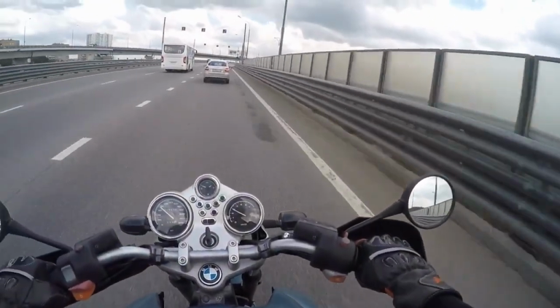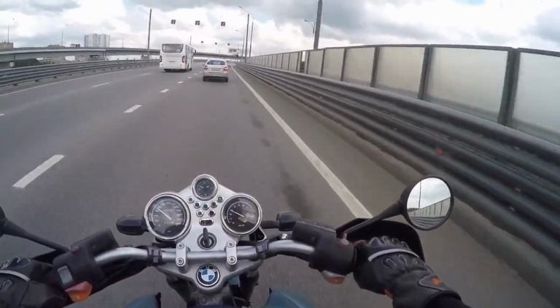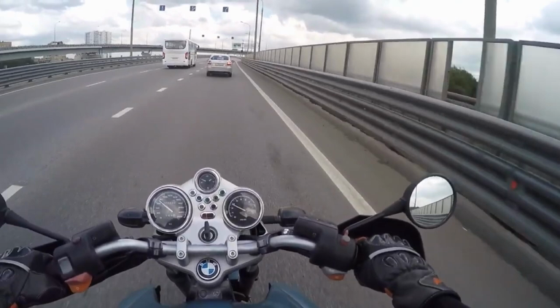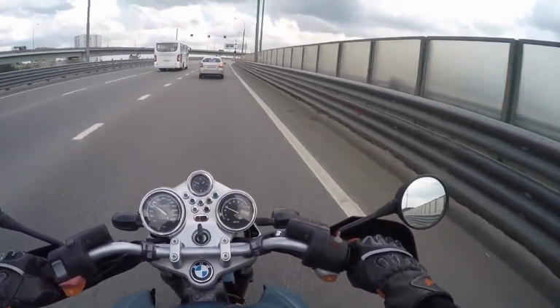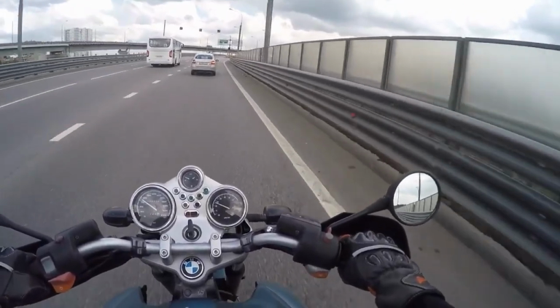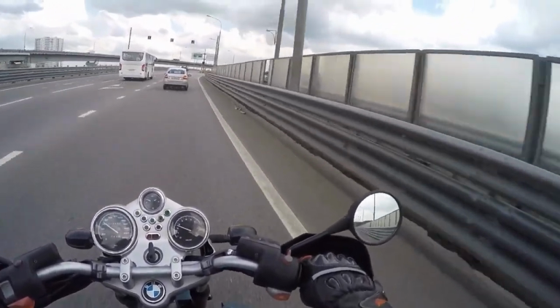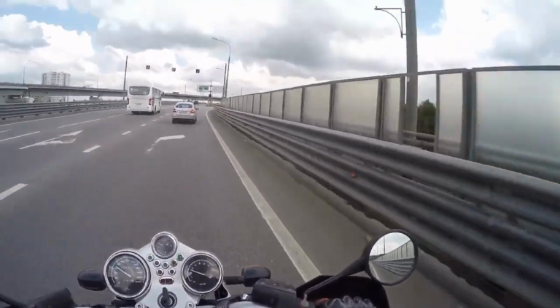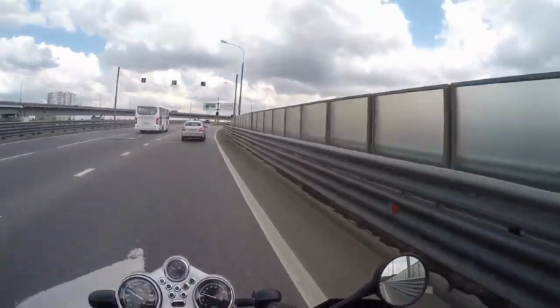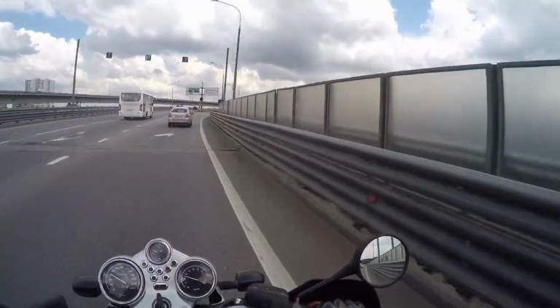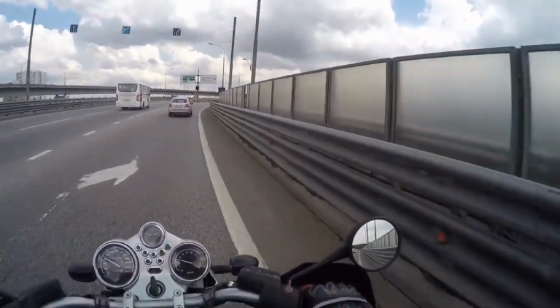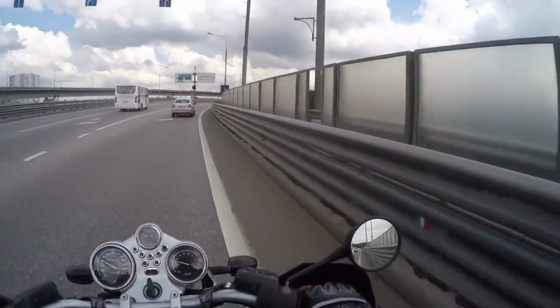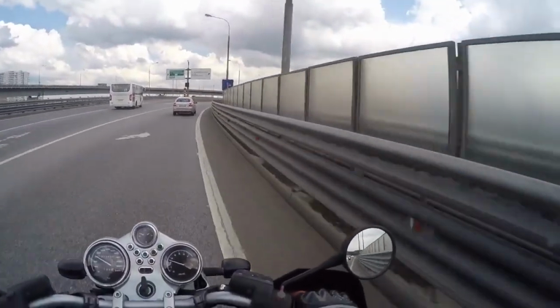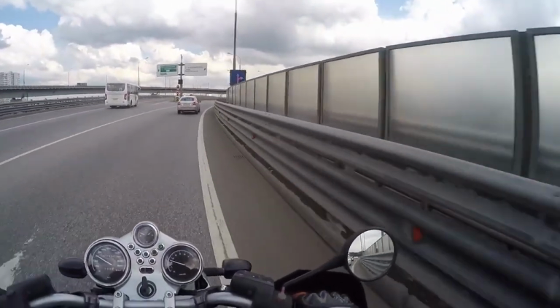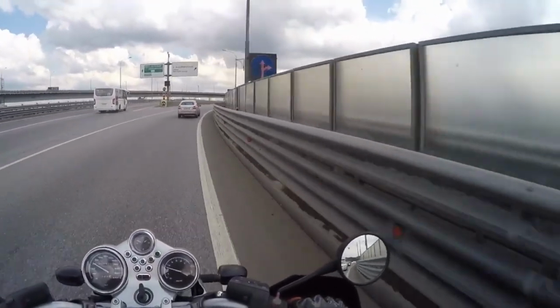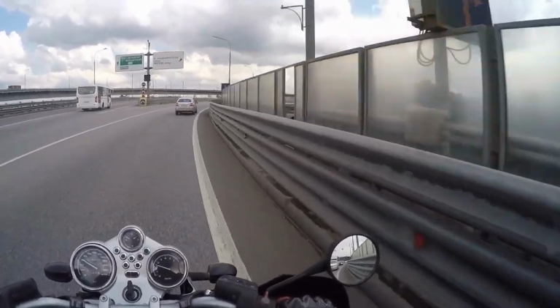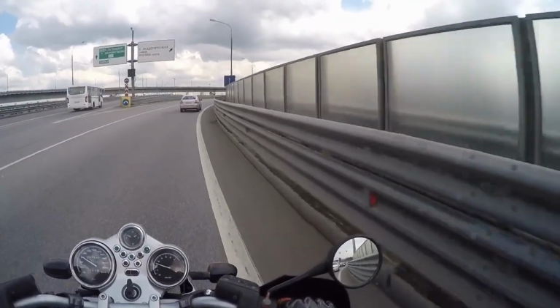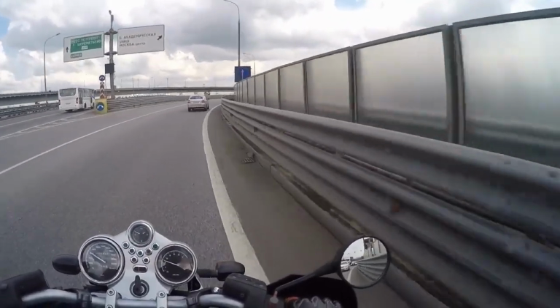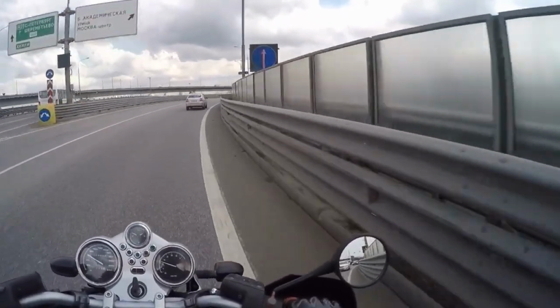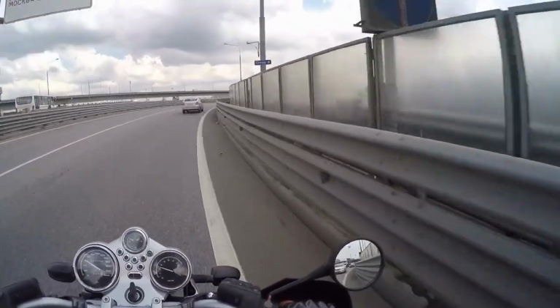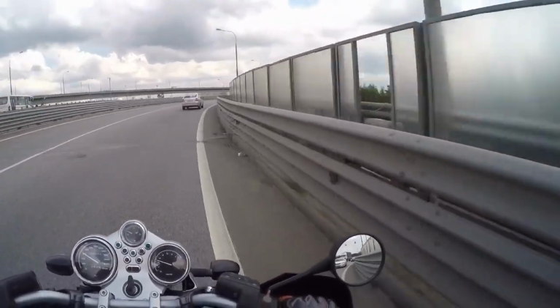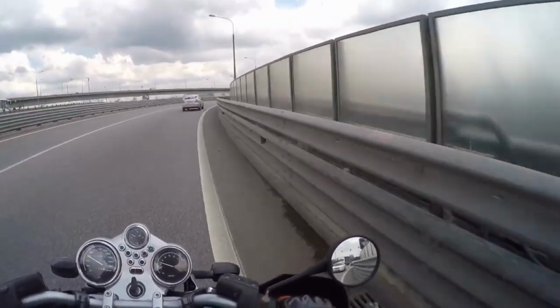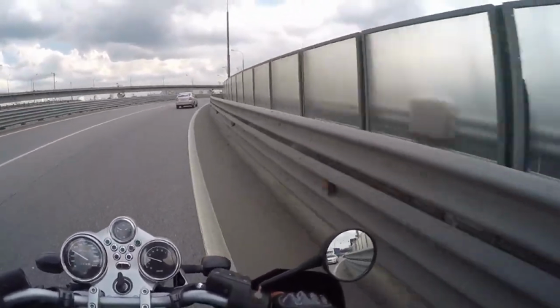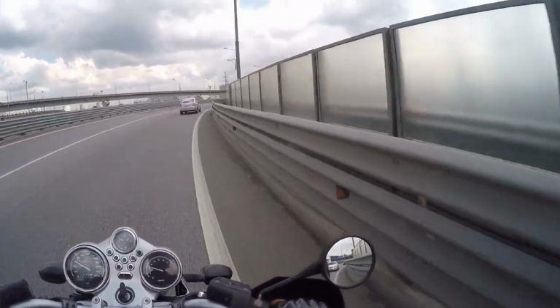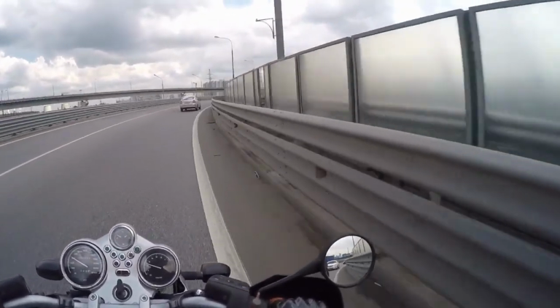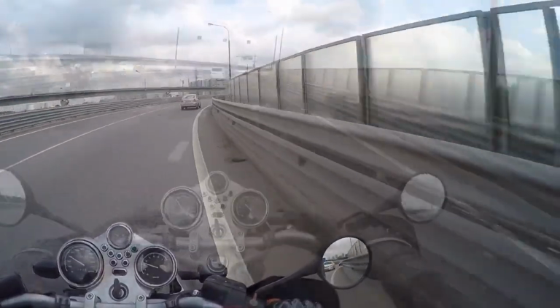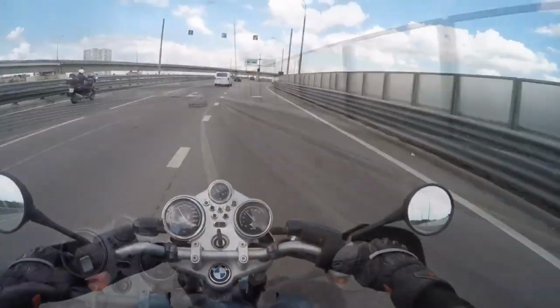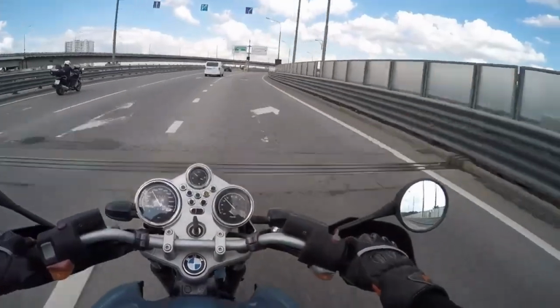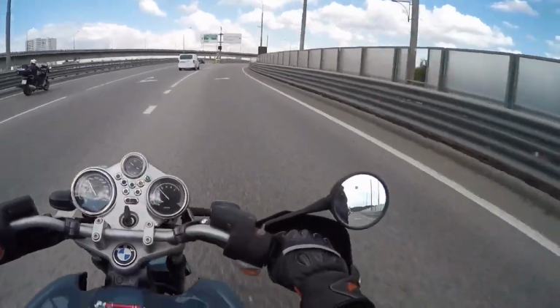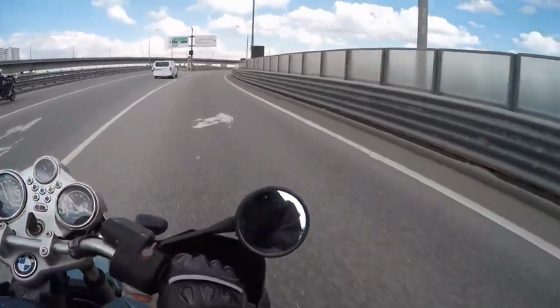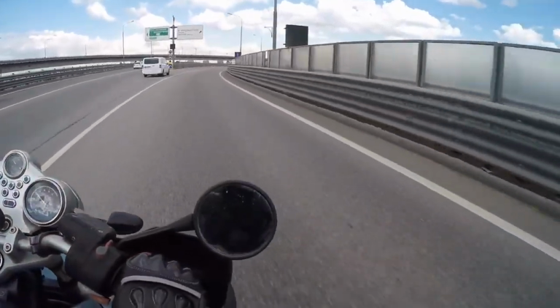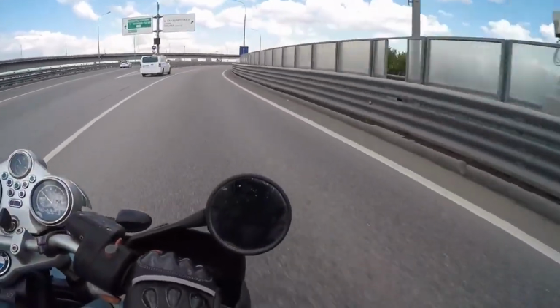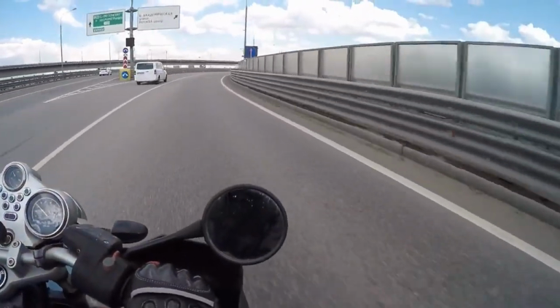Here is the footage from the same turn, but at first I'll enter it from the inside and then from the outside. Notice how much further I can look into the turn. So yeah, it's a very important thing to consider.